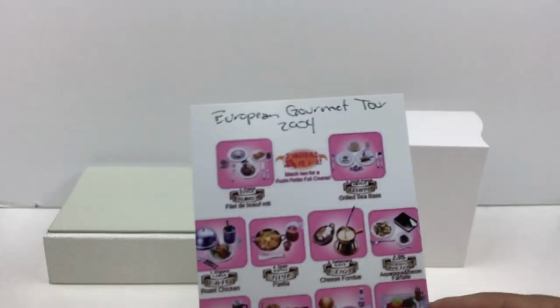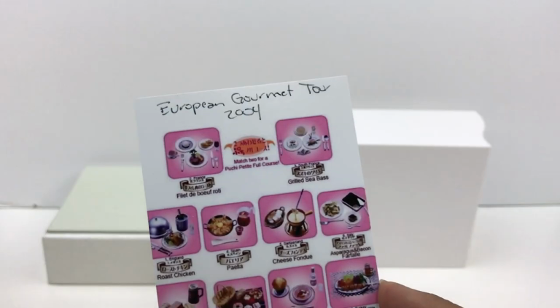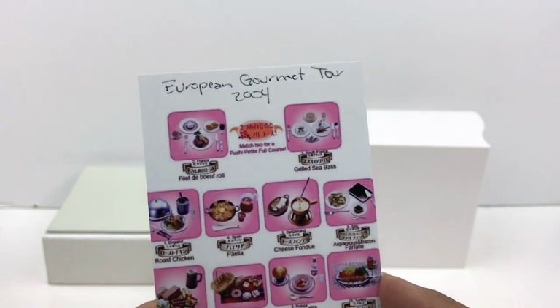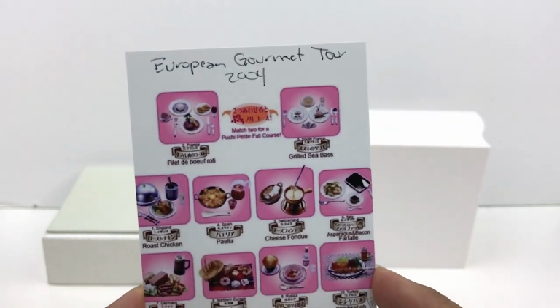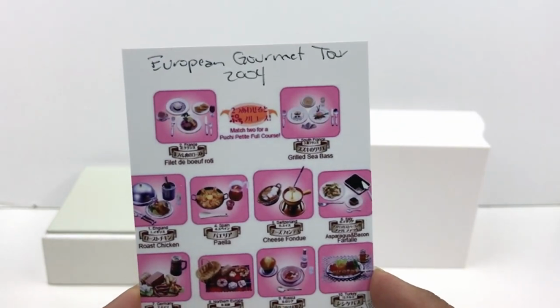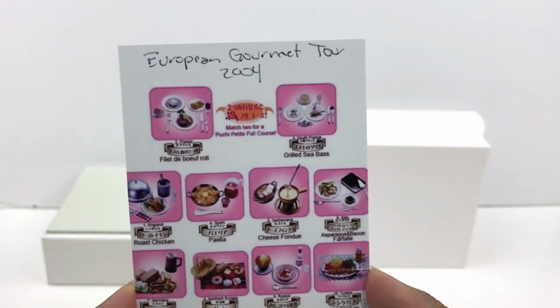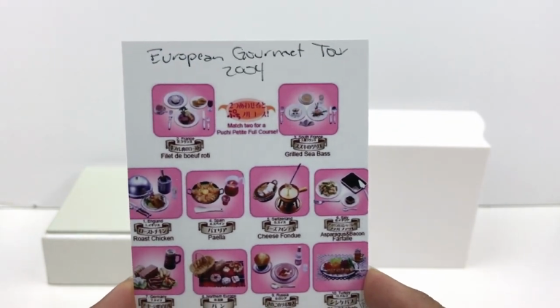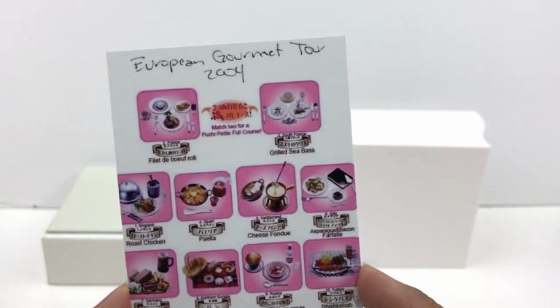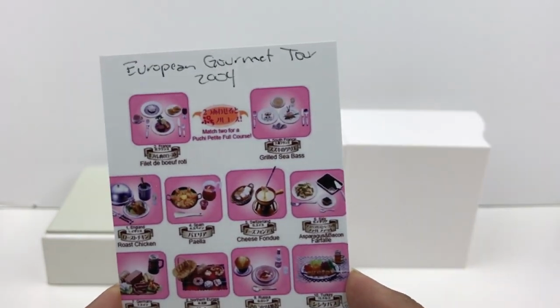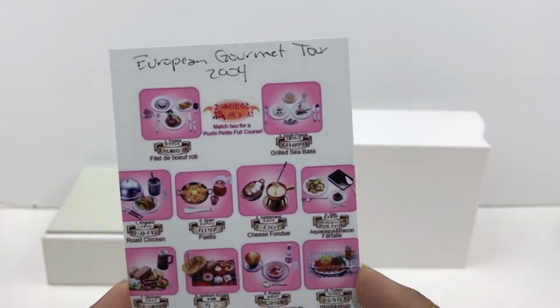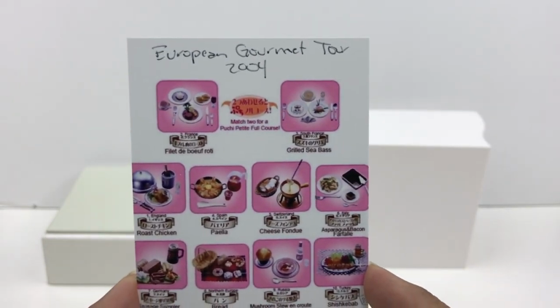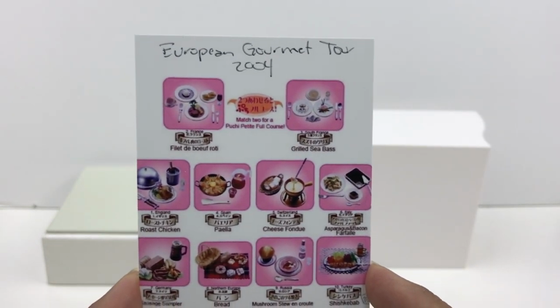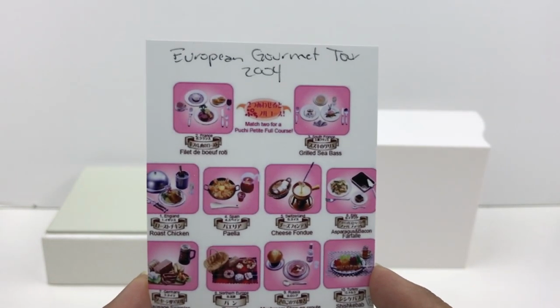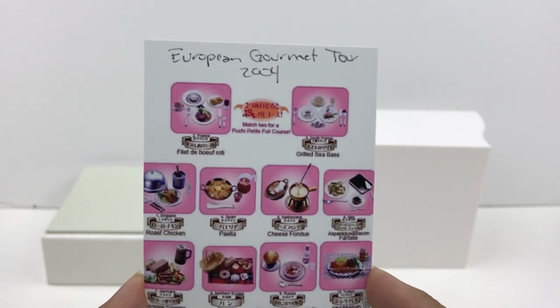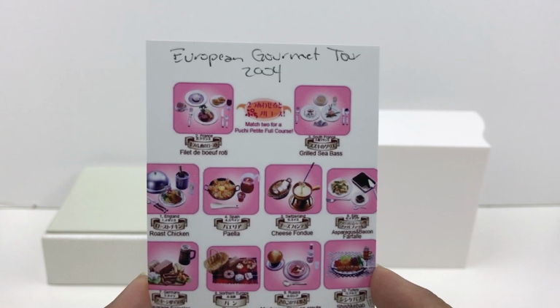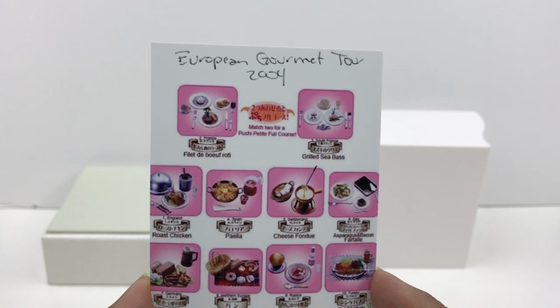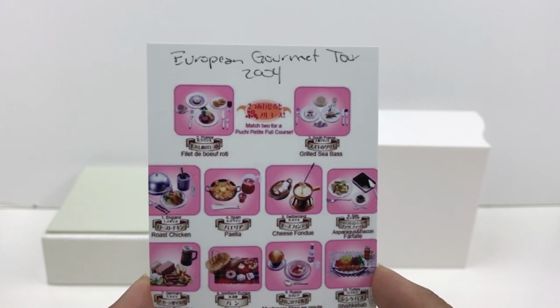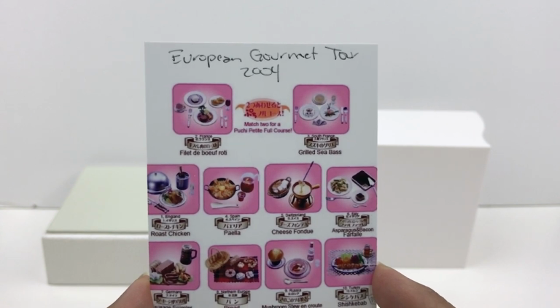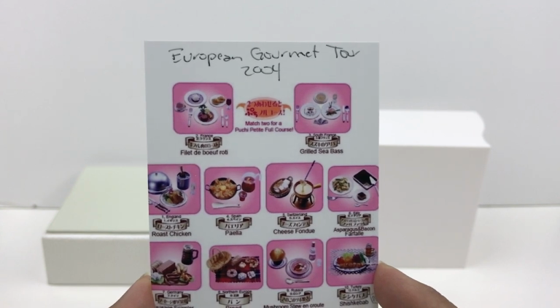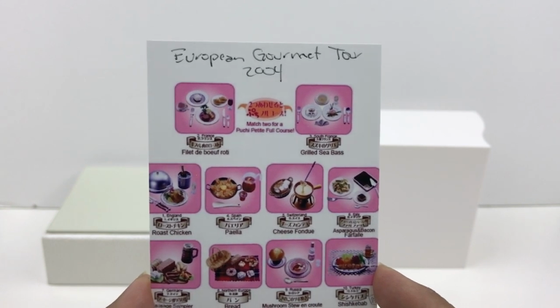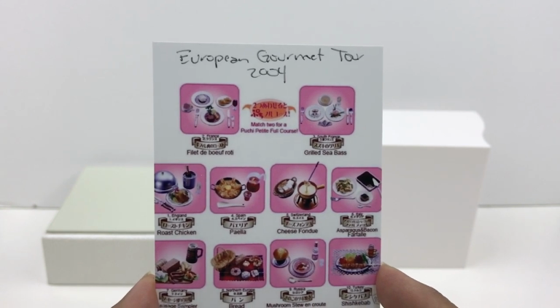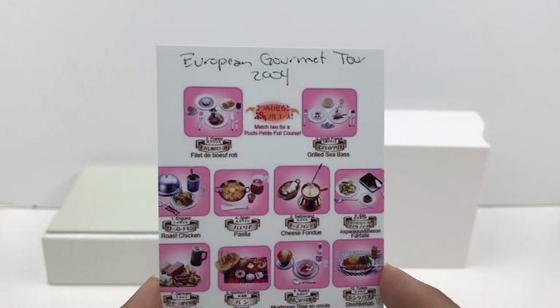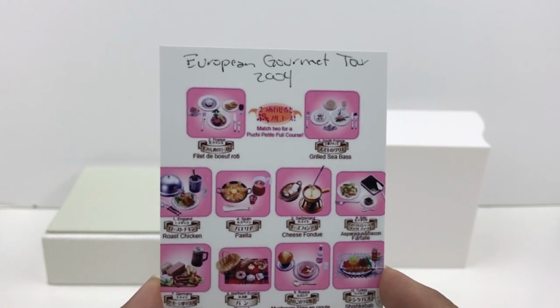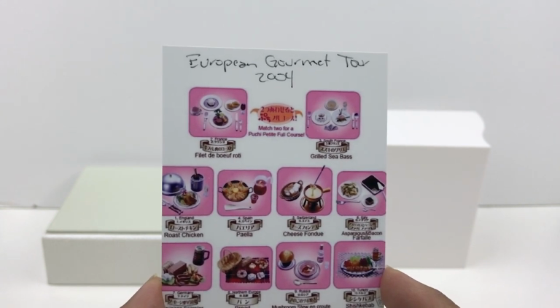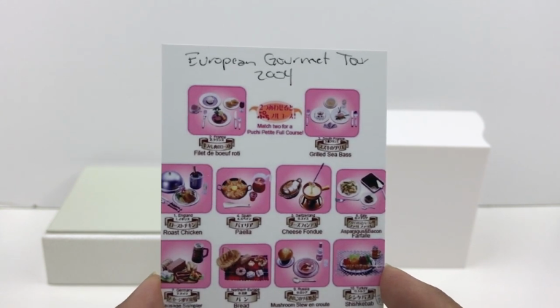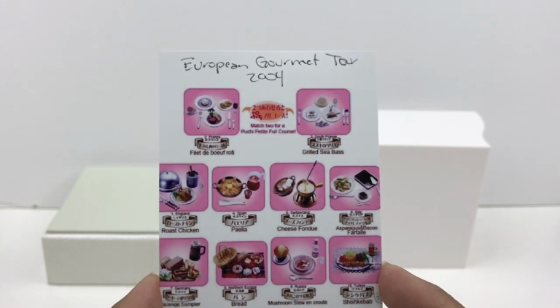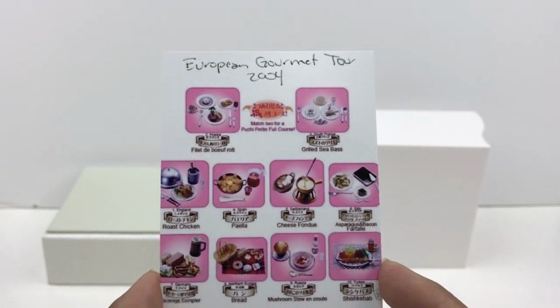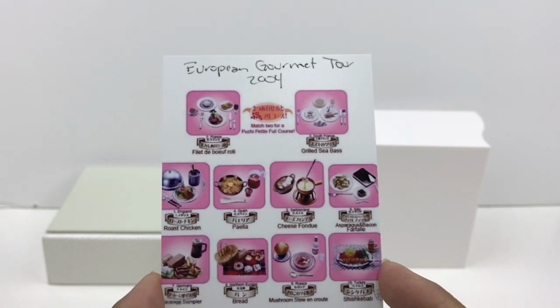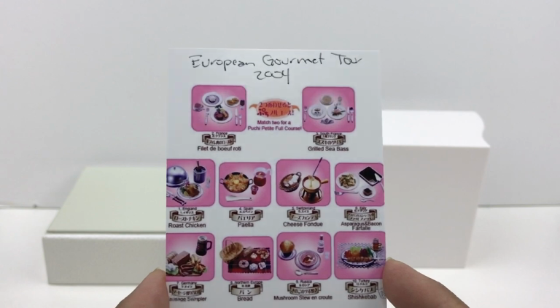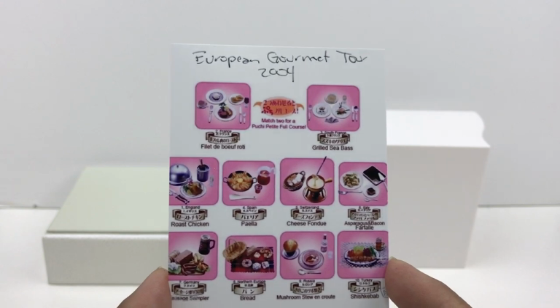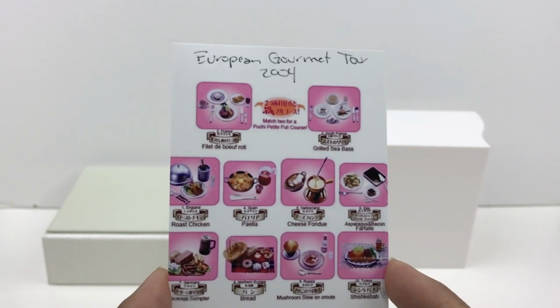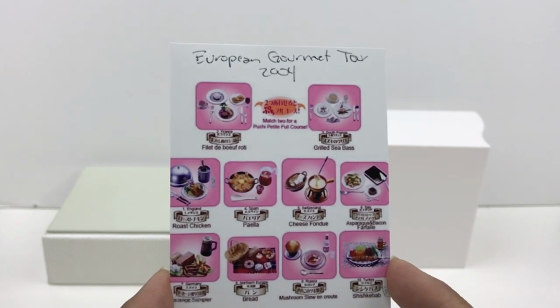This is going to be a run-through of the European Gourmet Market Tour, which is a set of ReMint from 2004. I have the complete series, plus I also have the secret set.